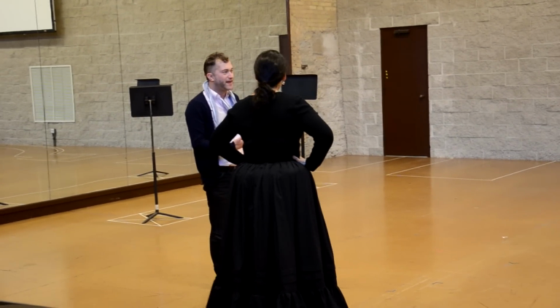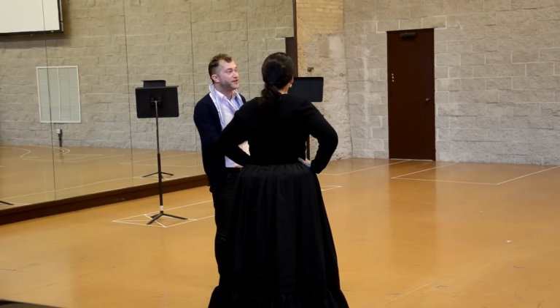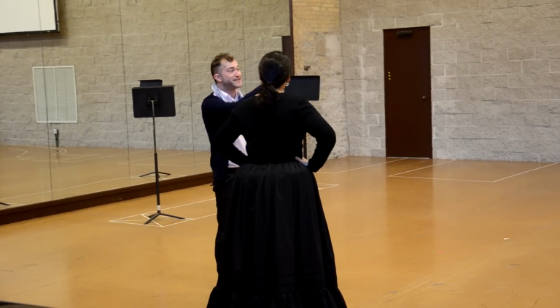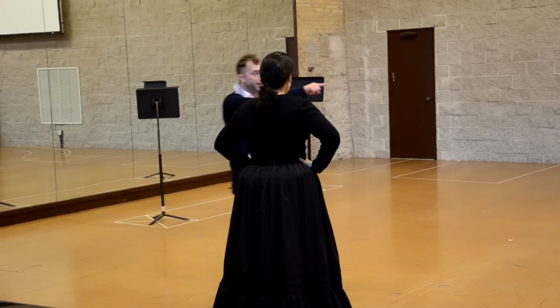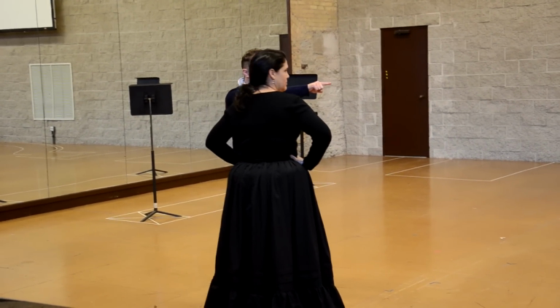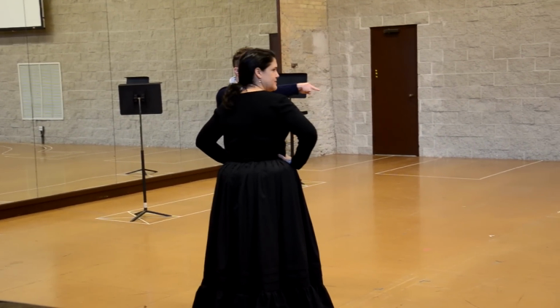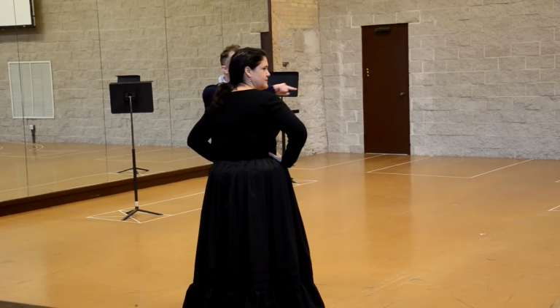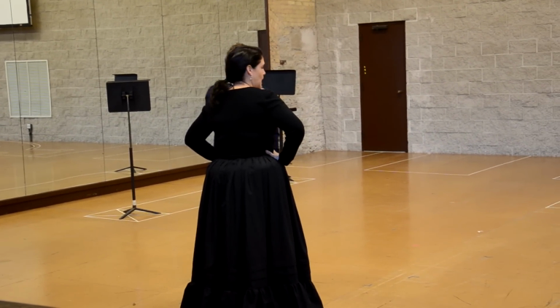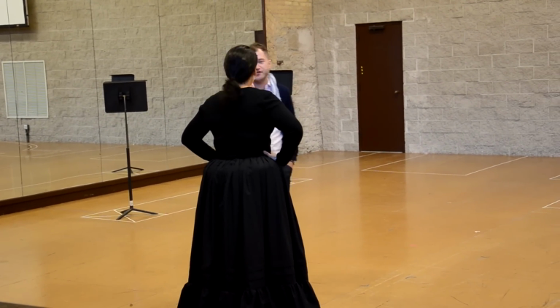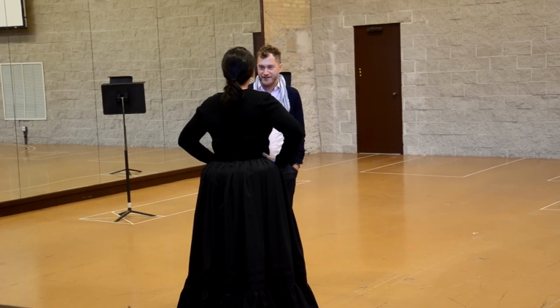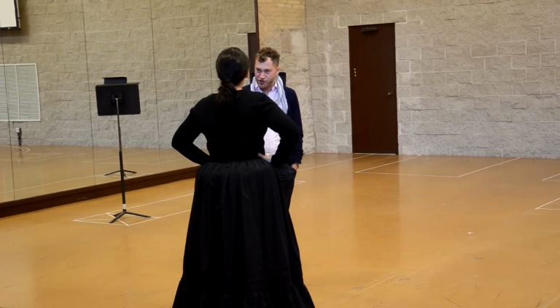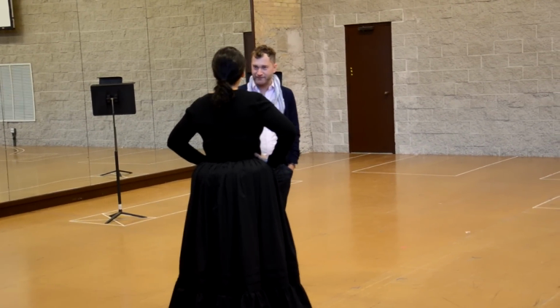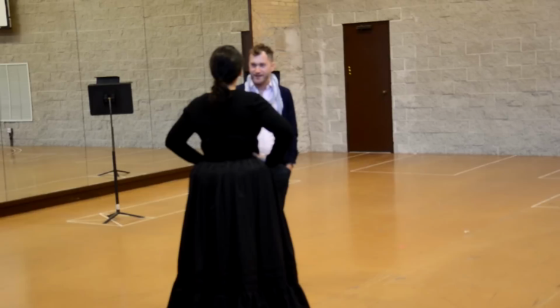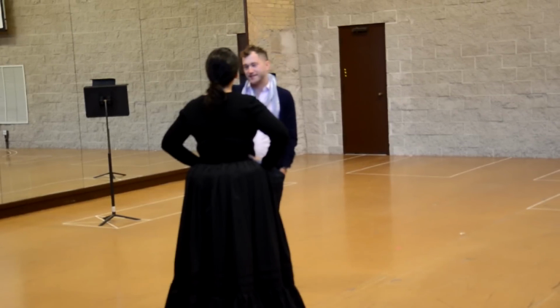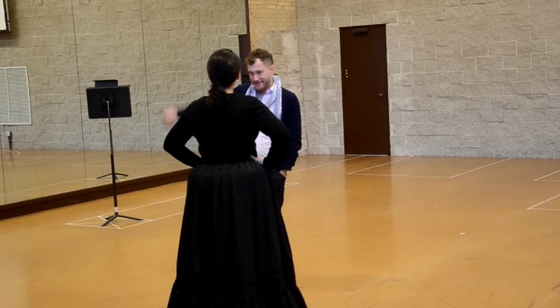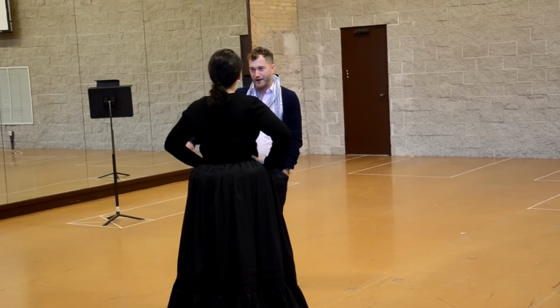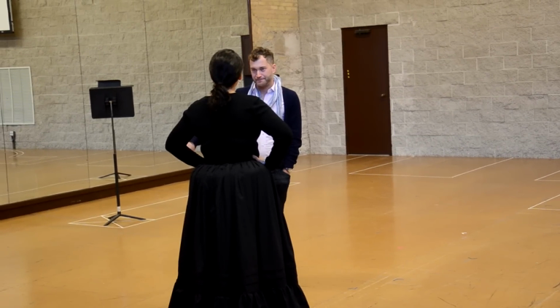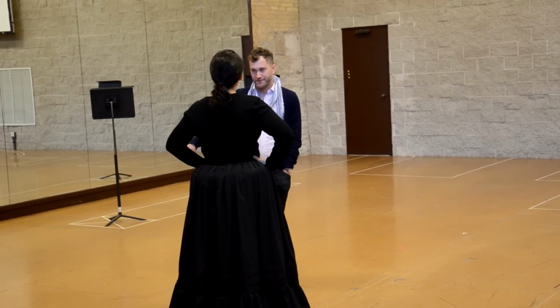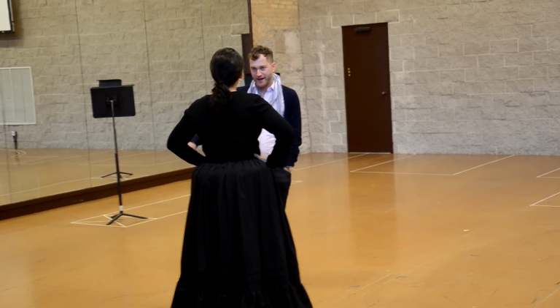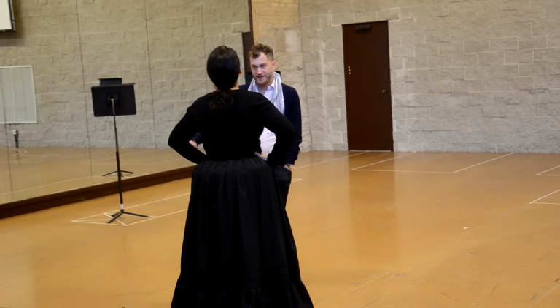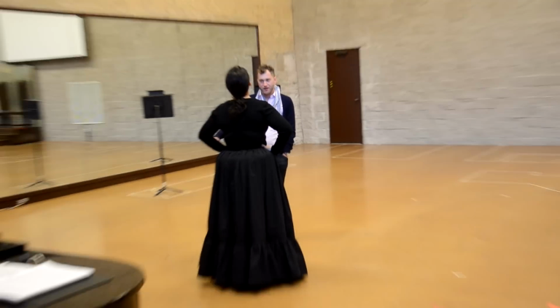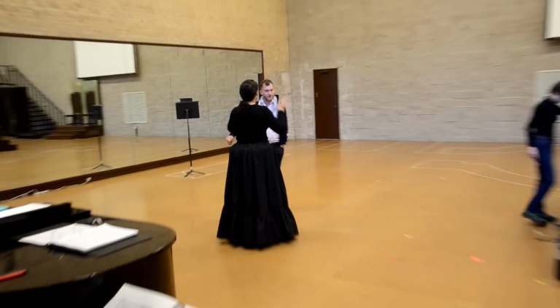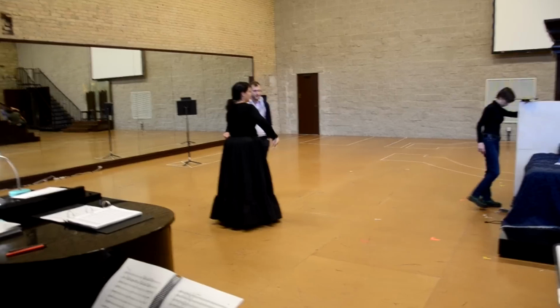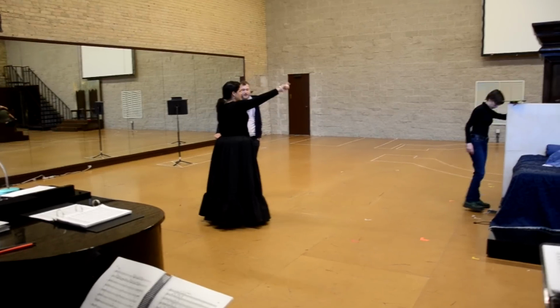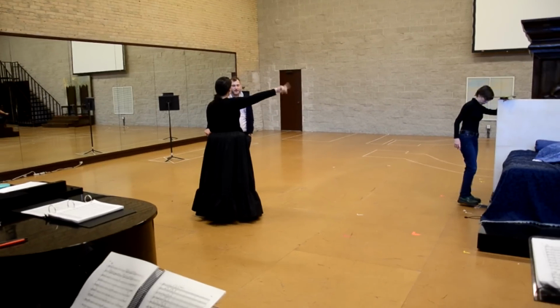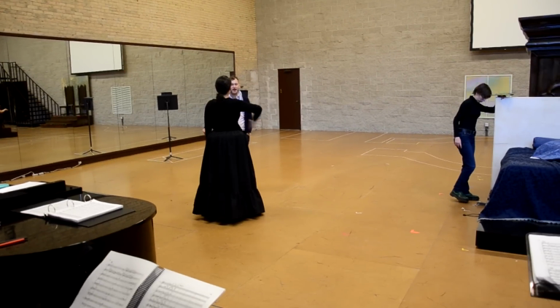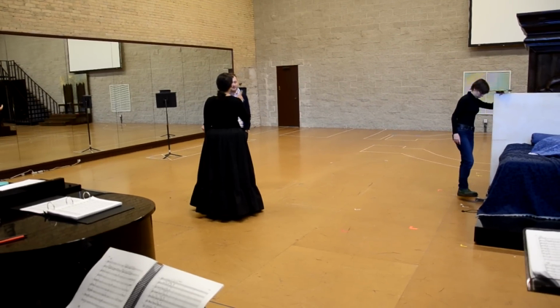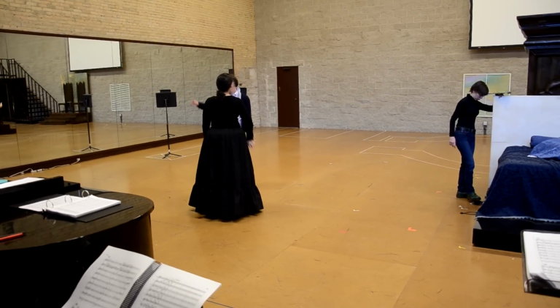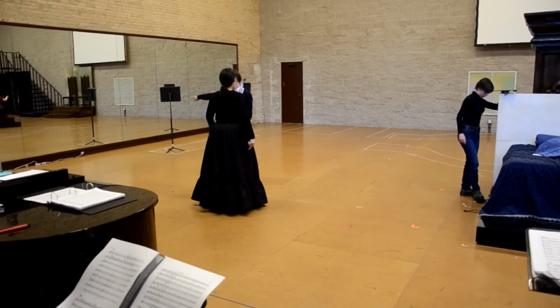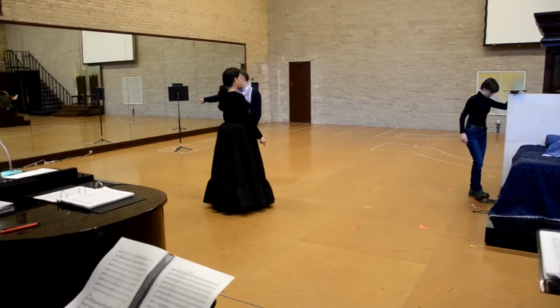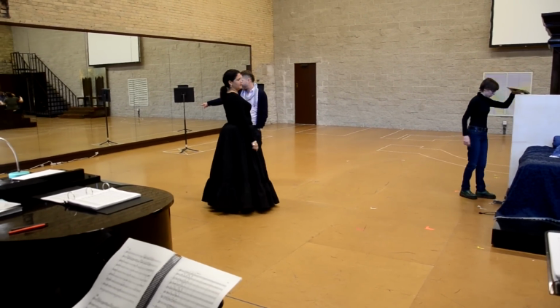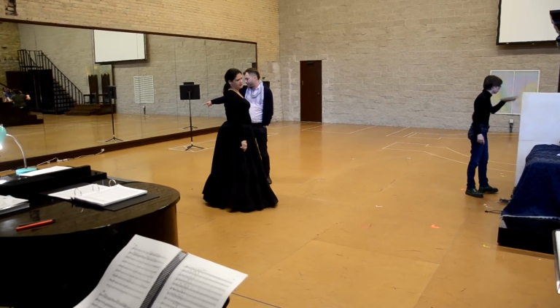And then you see him come in, and that's when you make the decision to dismiss them, right? And then they'll go this way — yeah, they'll go this way, right?